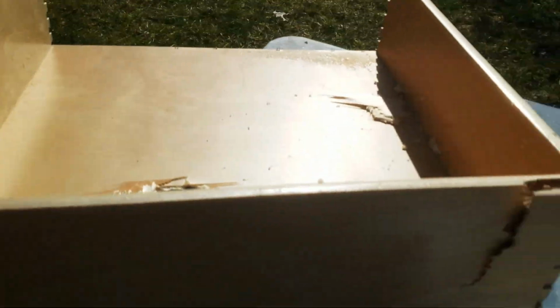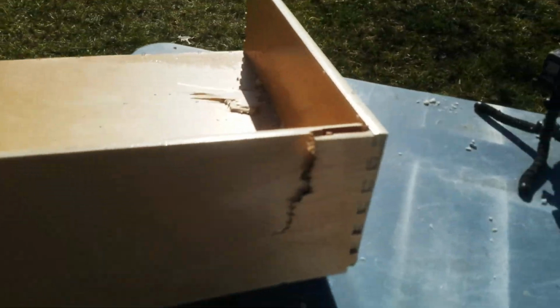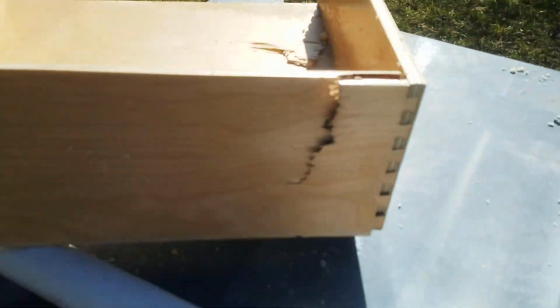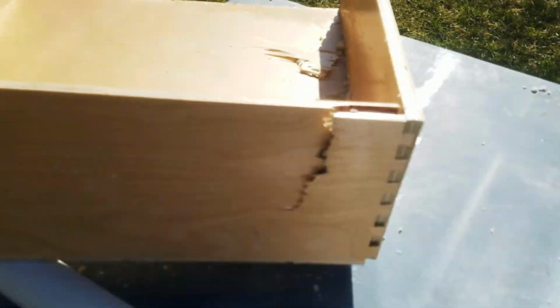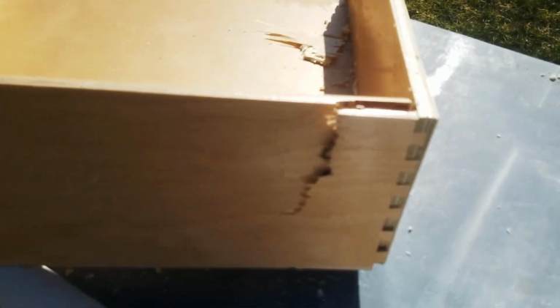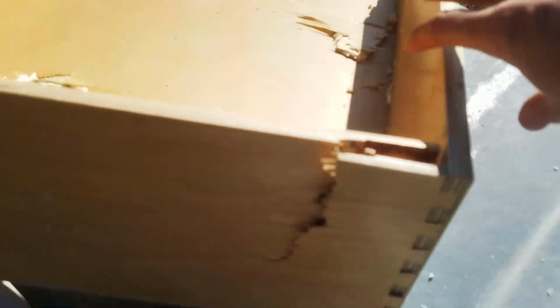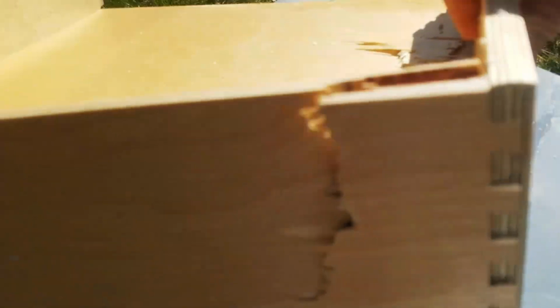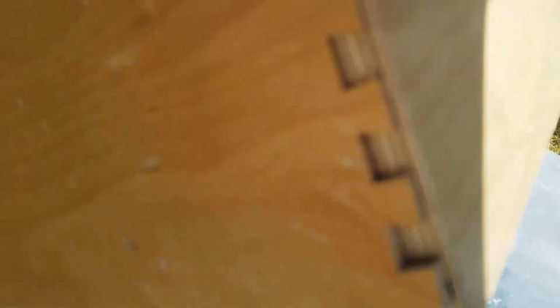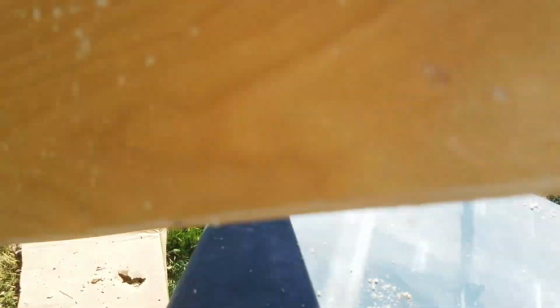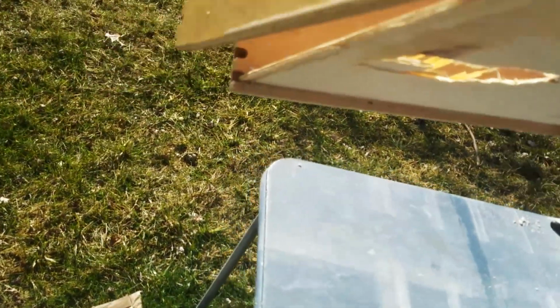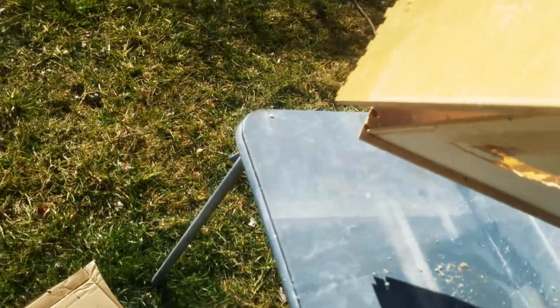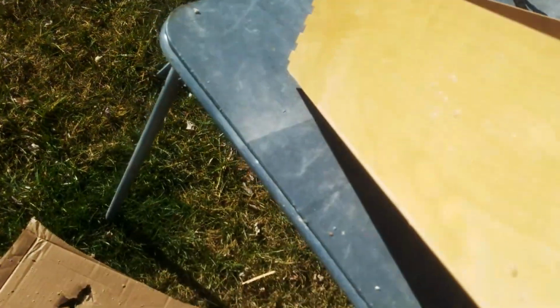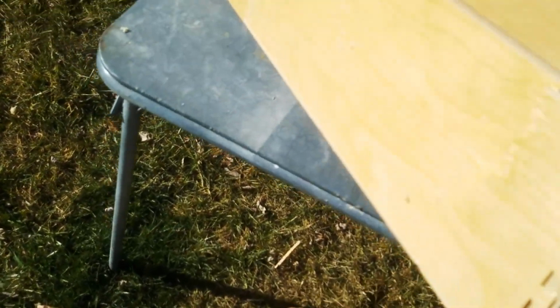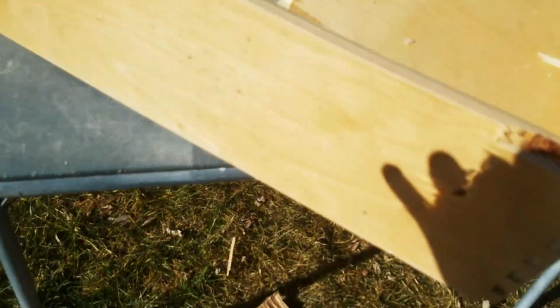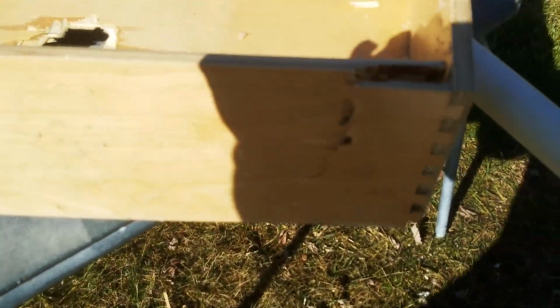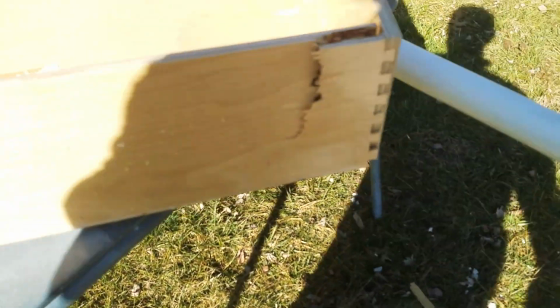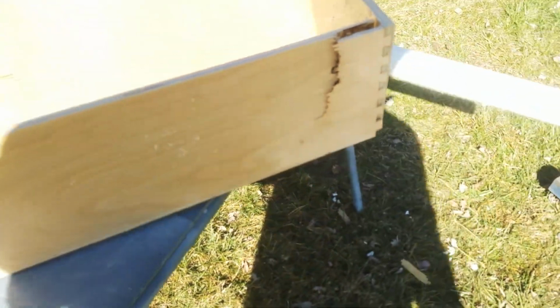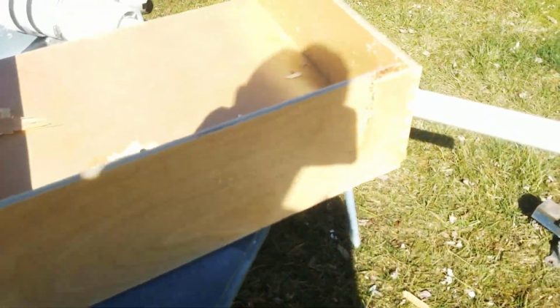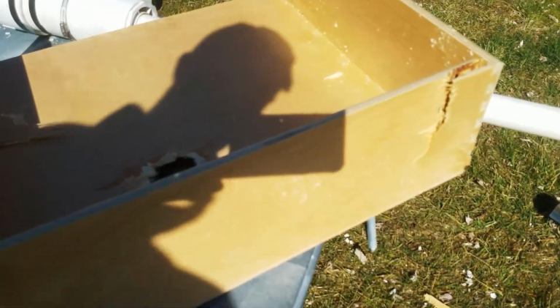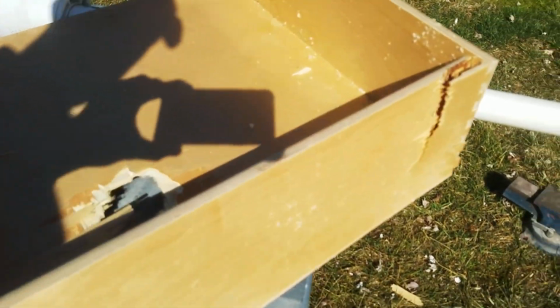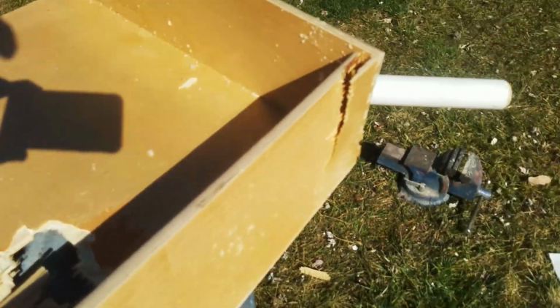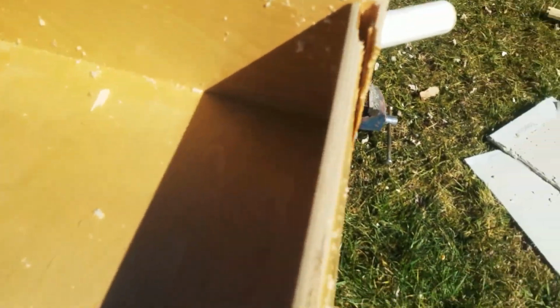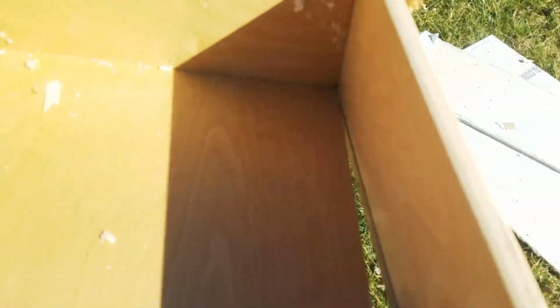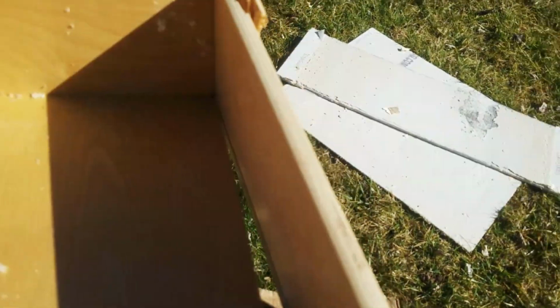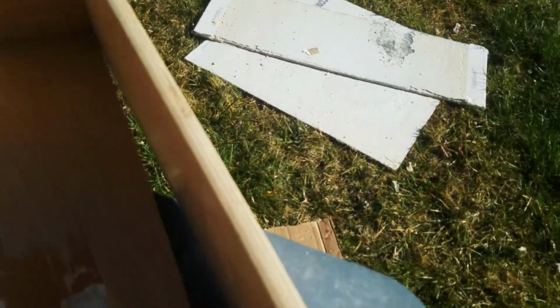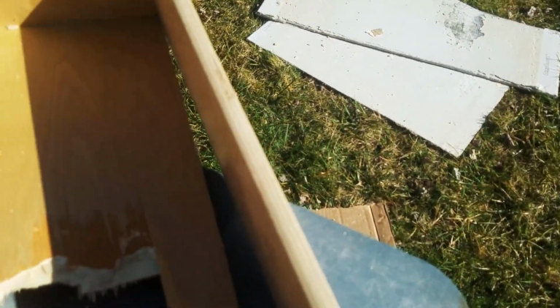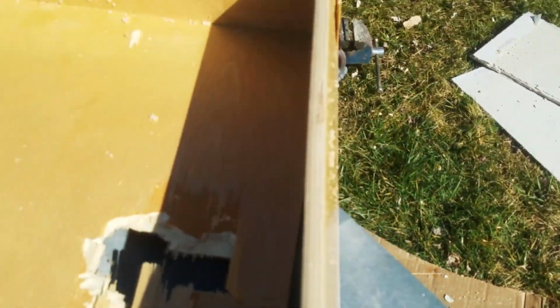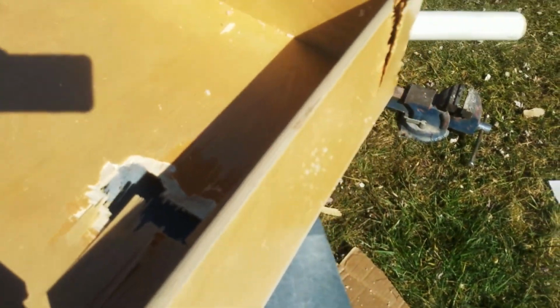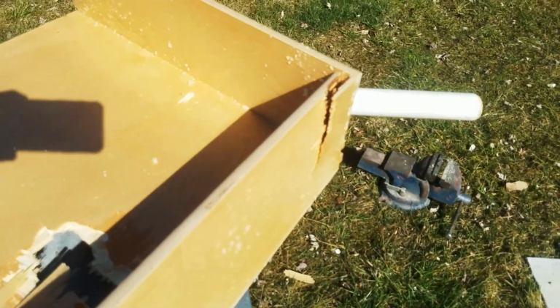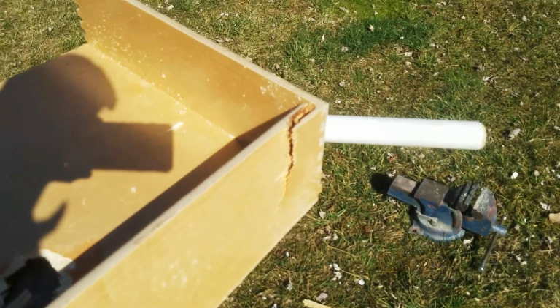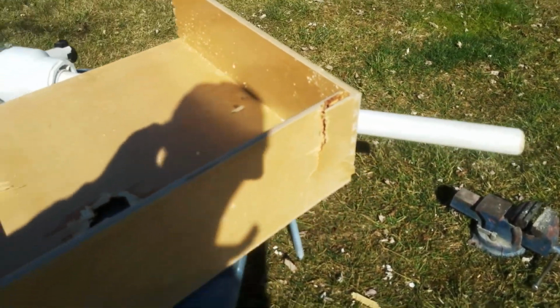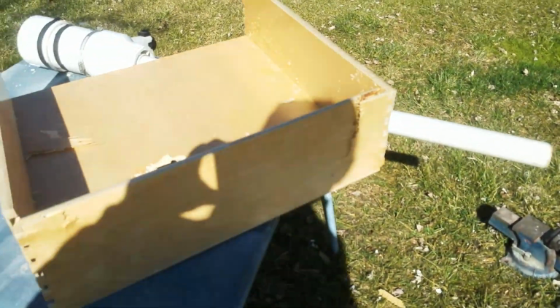I'm not sure if it was being held in place if it would break it, but it did a number on the box itself. I'll show you. So I think that's where it hit — over there, get in the light here. And it has just destroyed this thing. So we'll move on to the next thing.